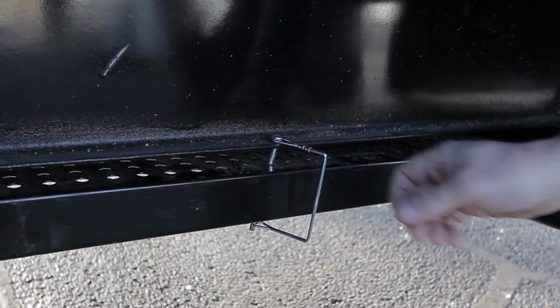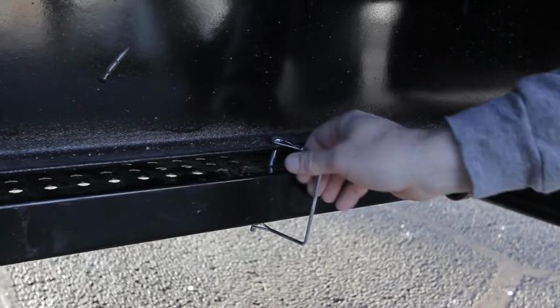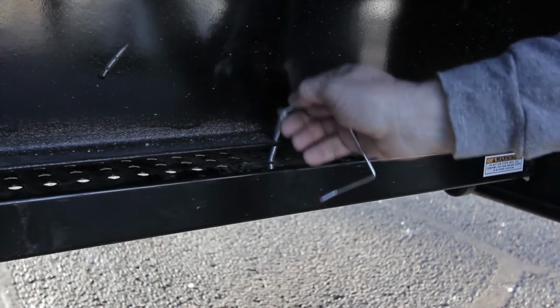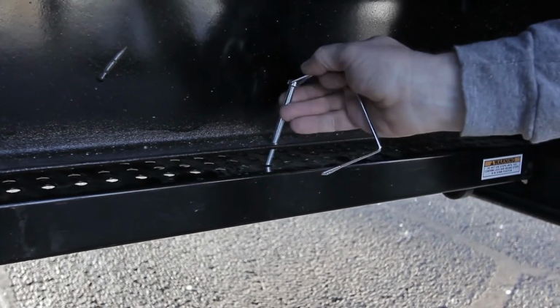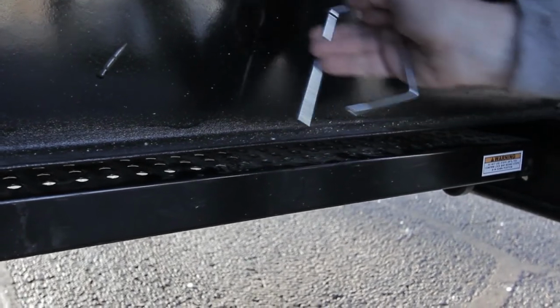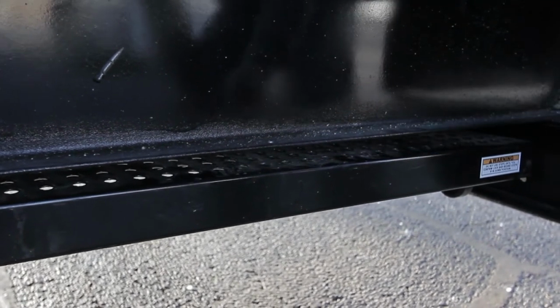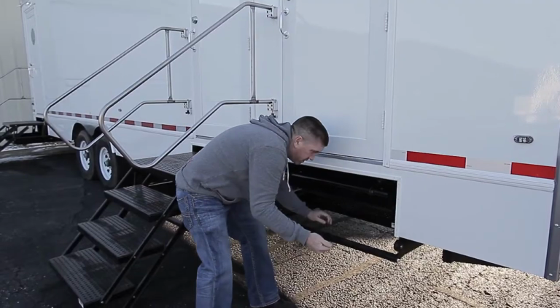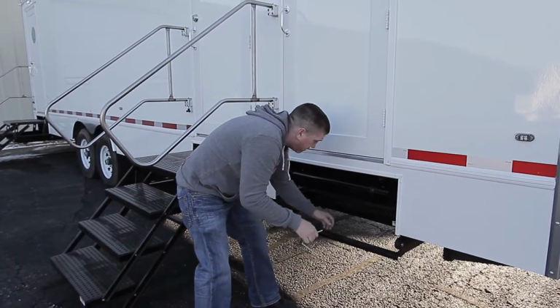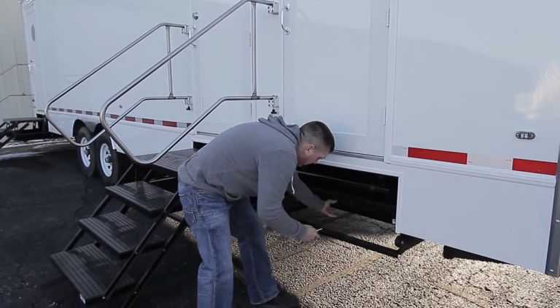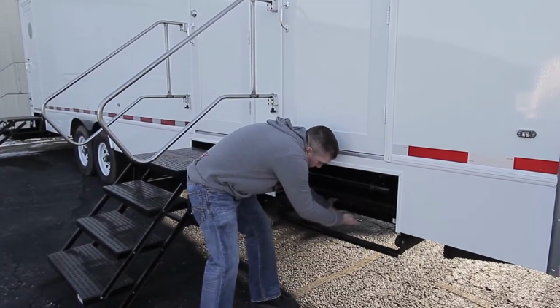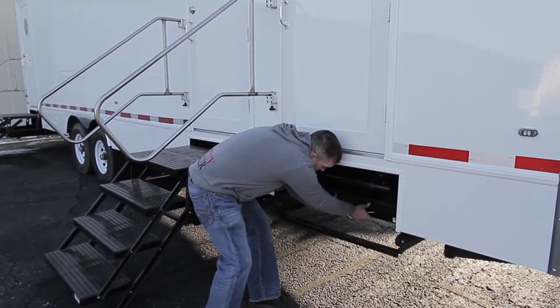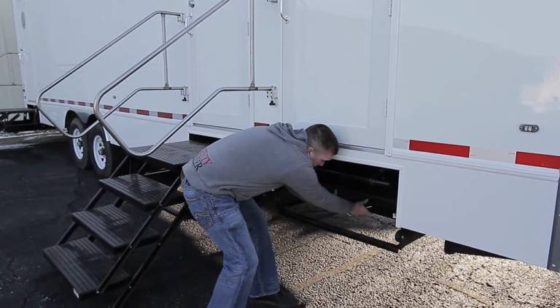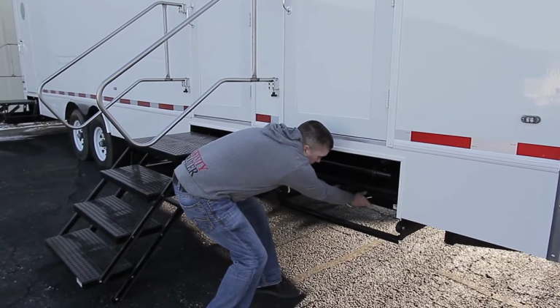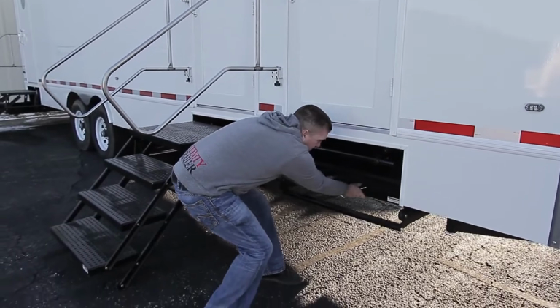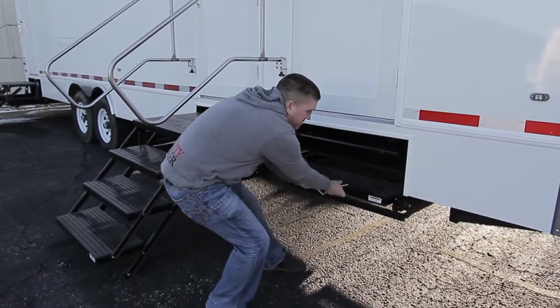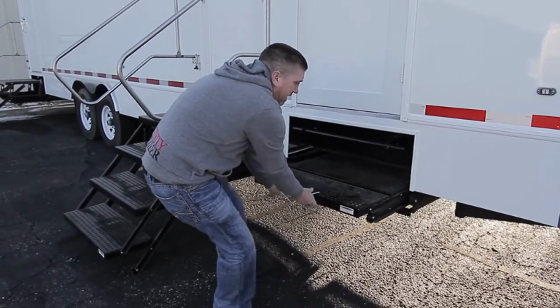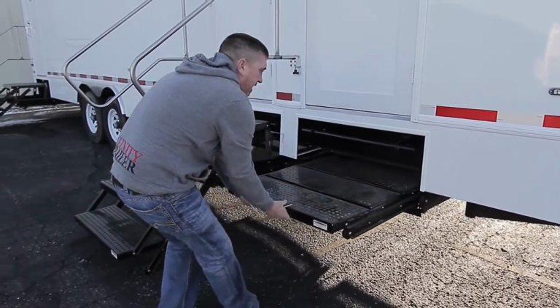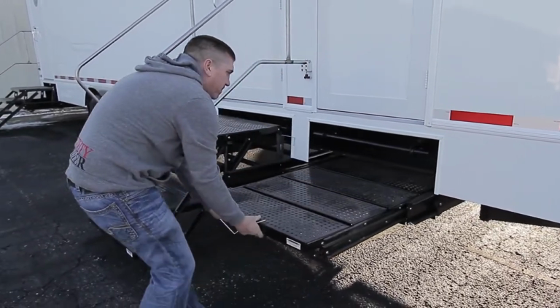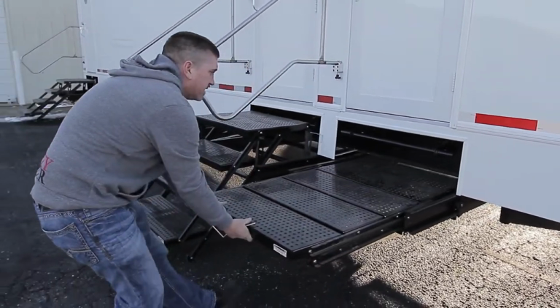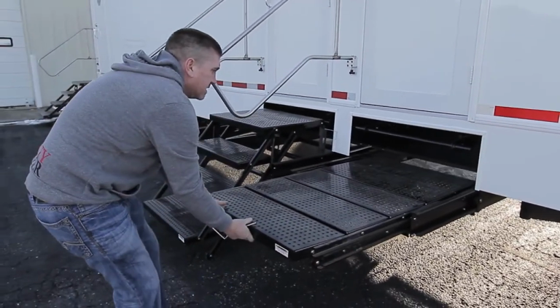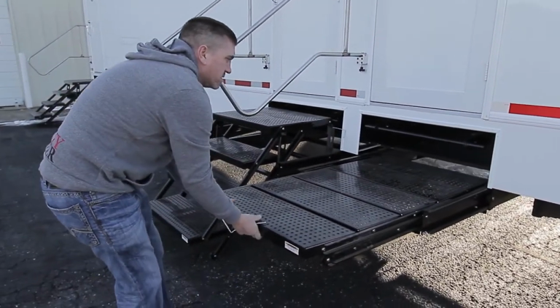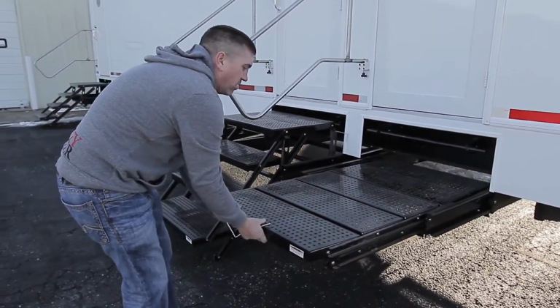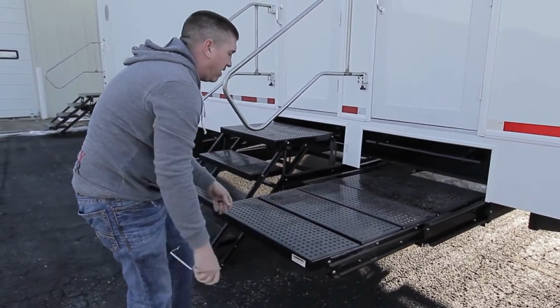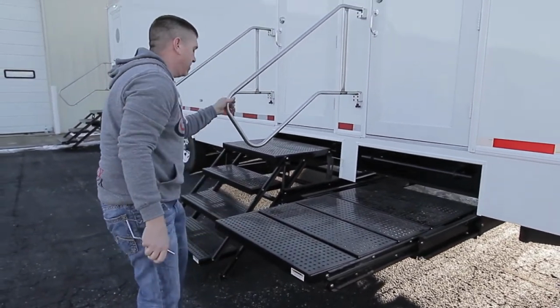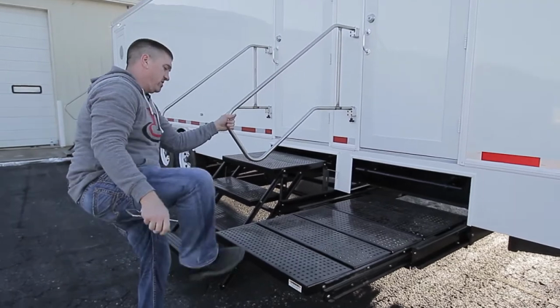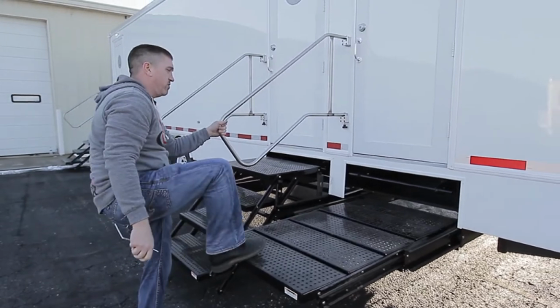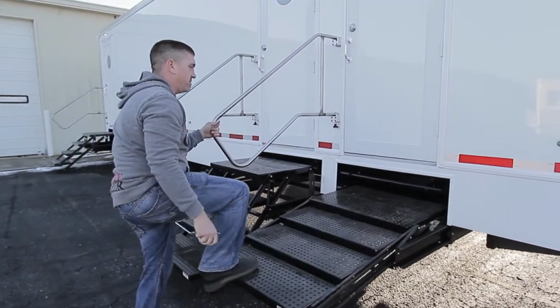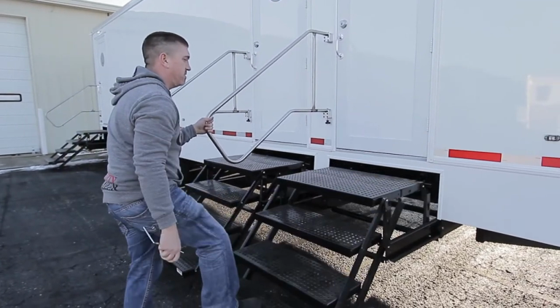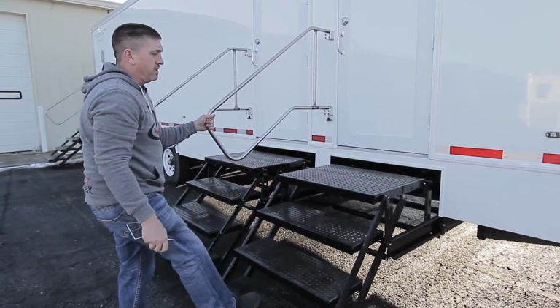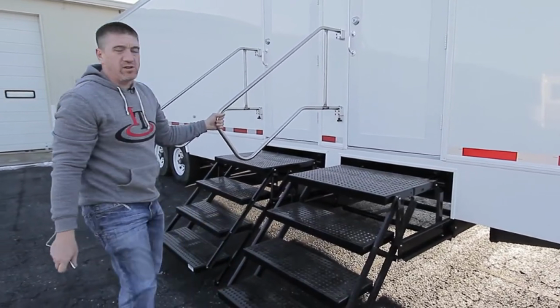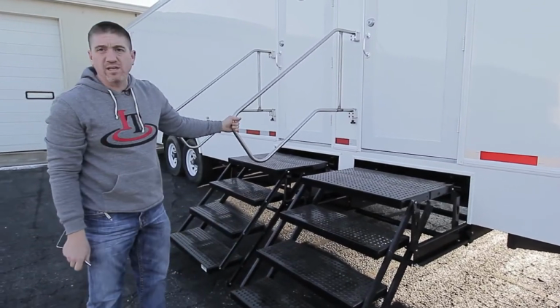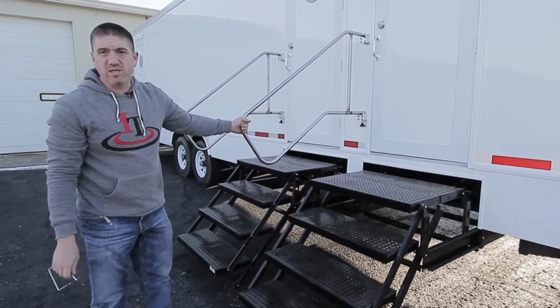For the steps, pull the pin from in here and then you're just going to grab and slide it right out. Once it's all the way out, use your foot and you're locked into position.